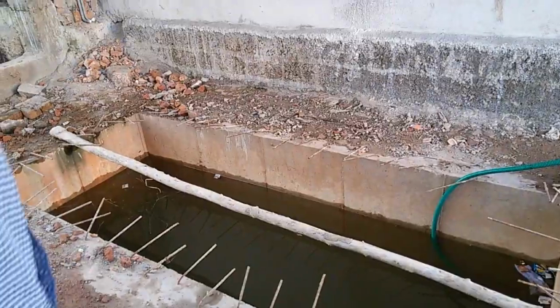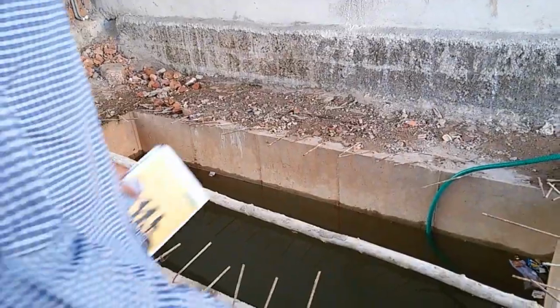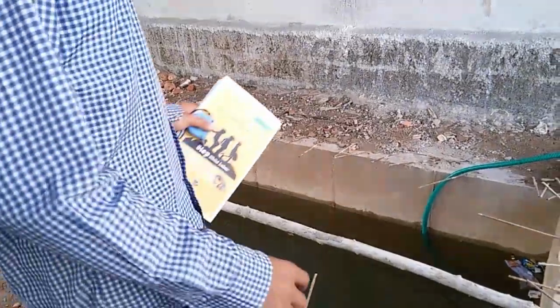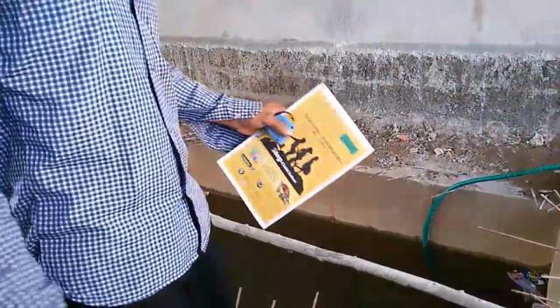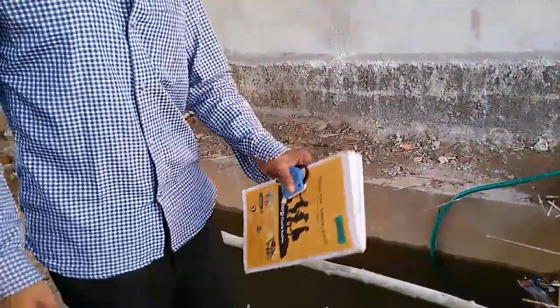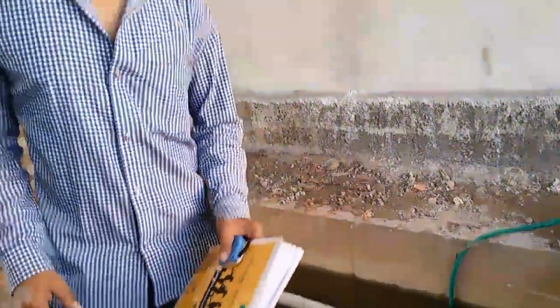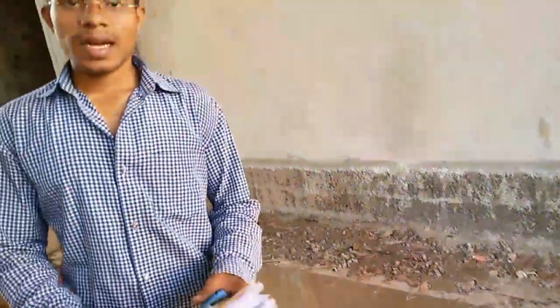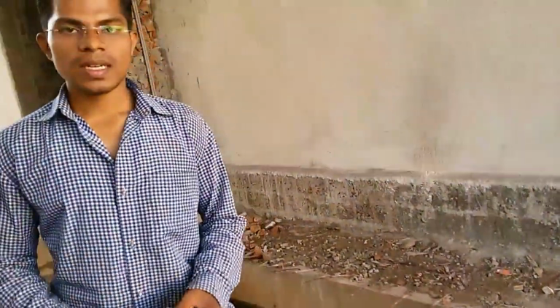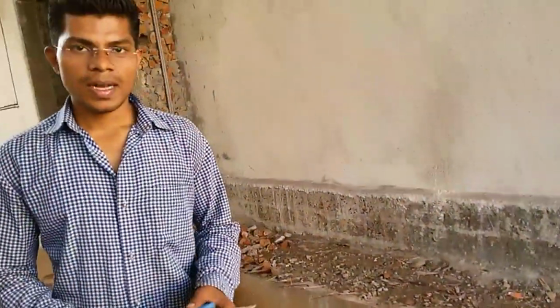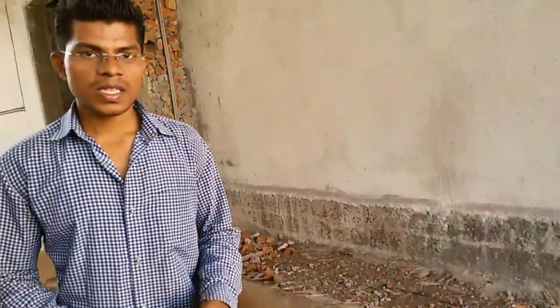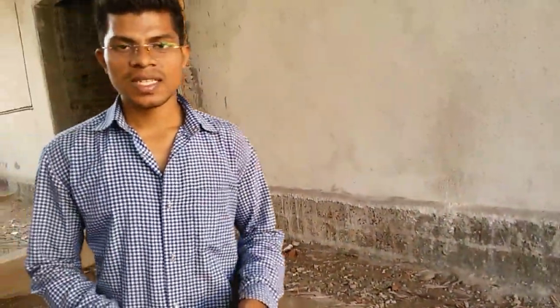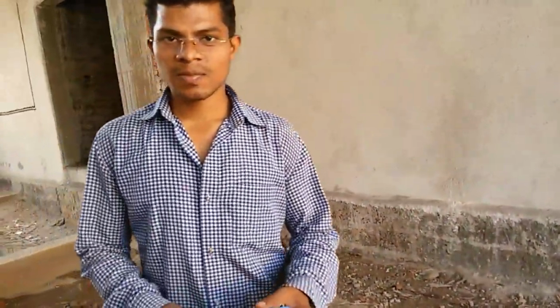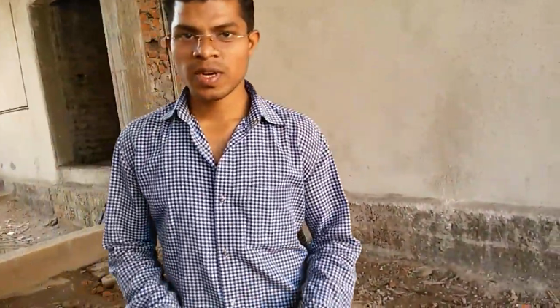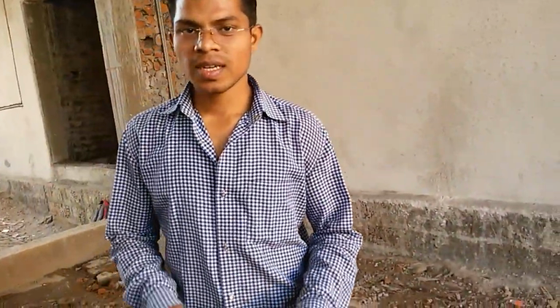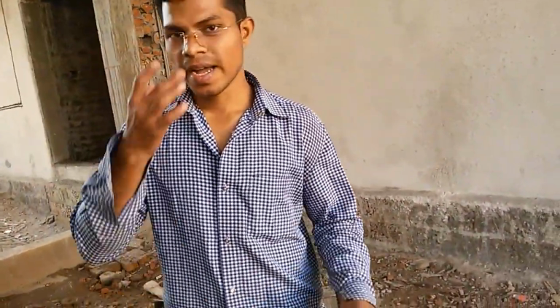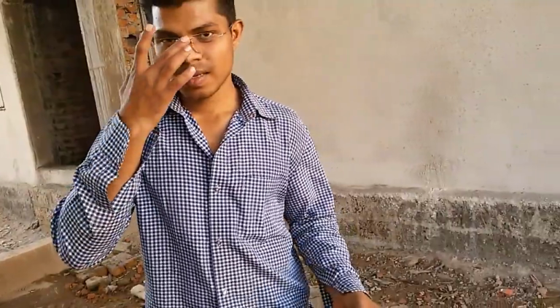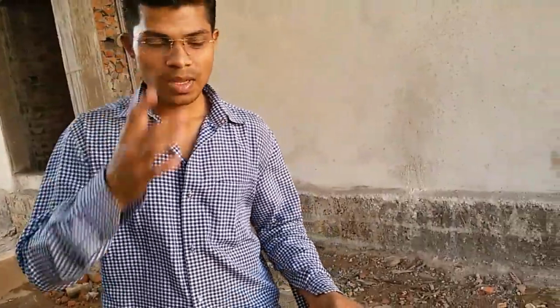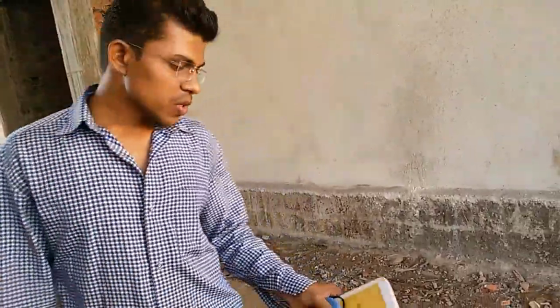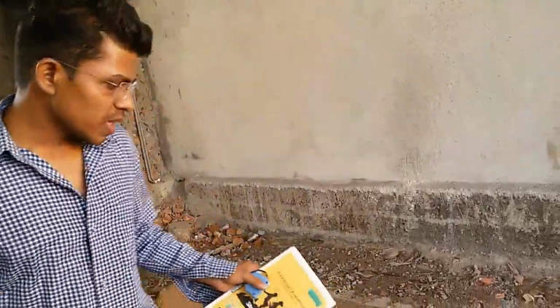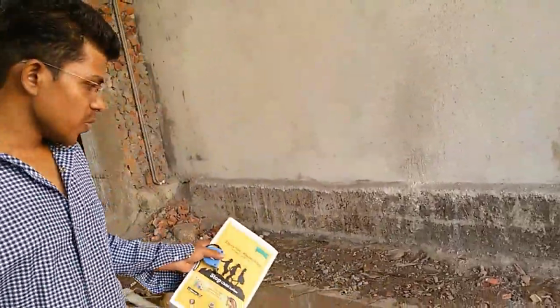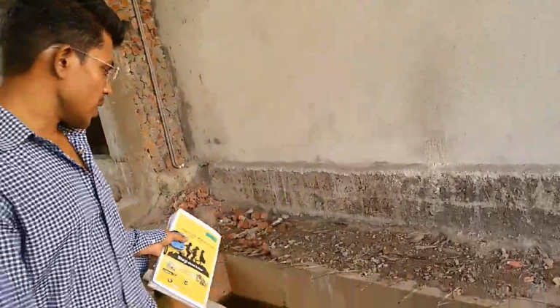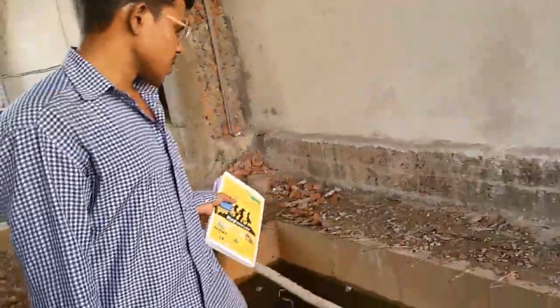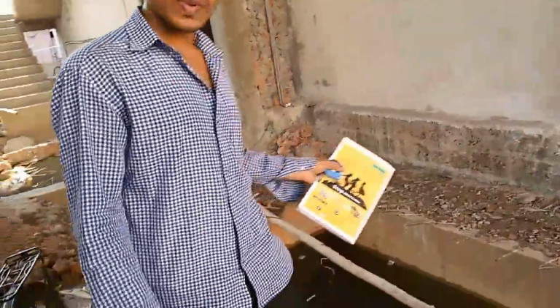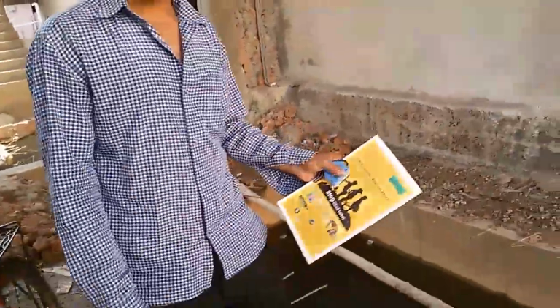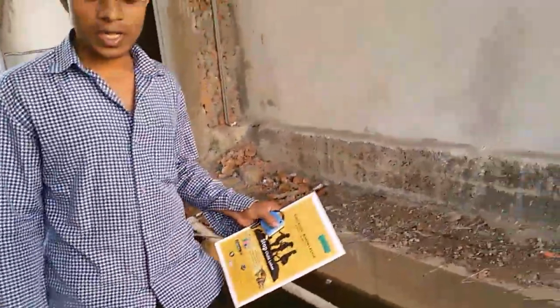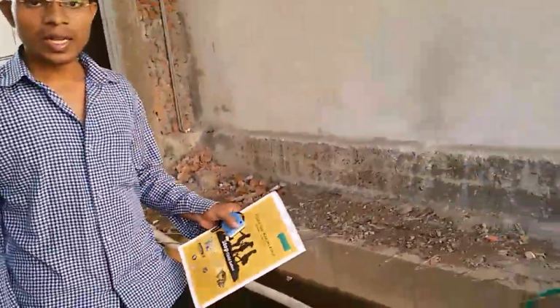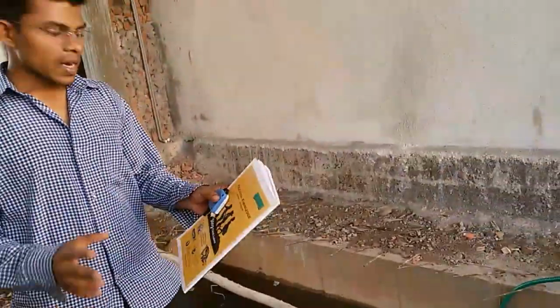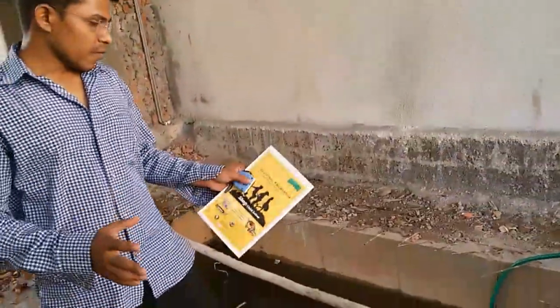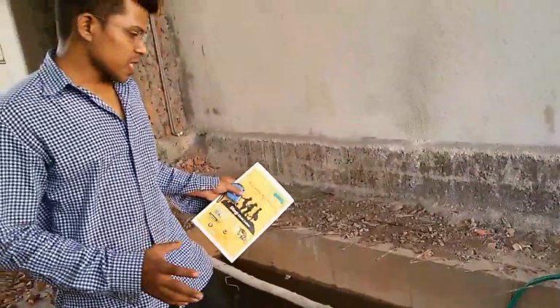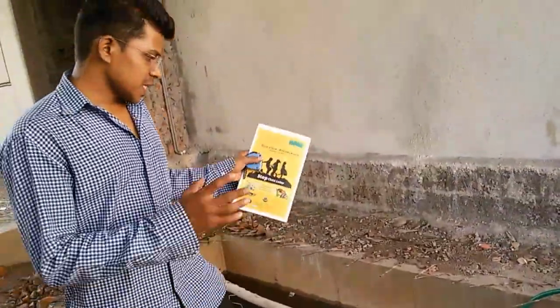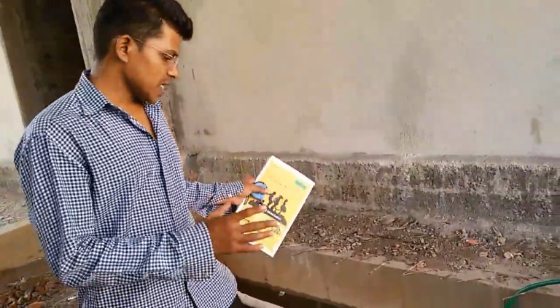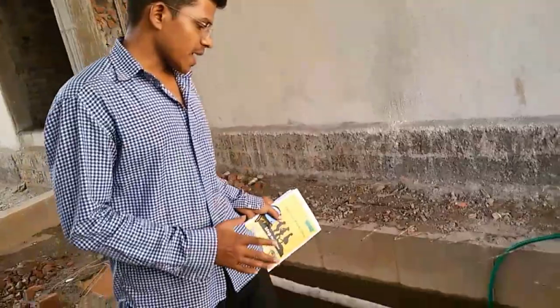Hi friends, I am Sushant and I am a civil engineer cum student. In this video I am going to explain you about the reinforced sewage tank.